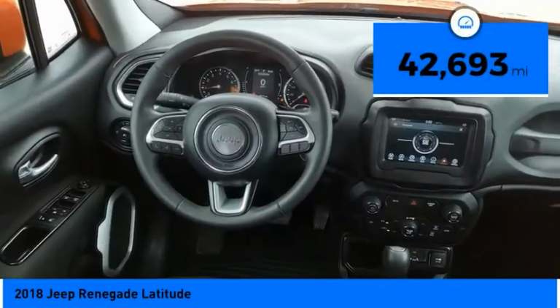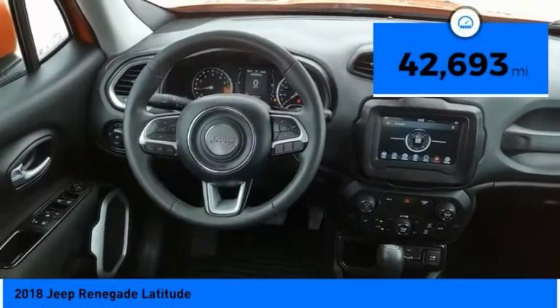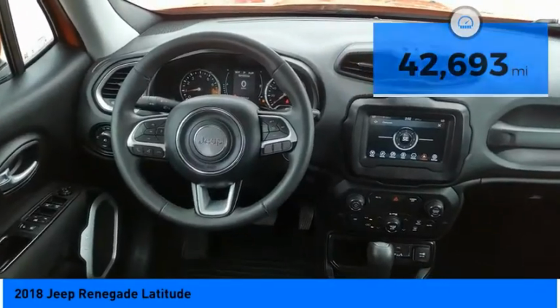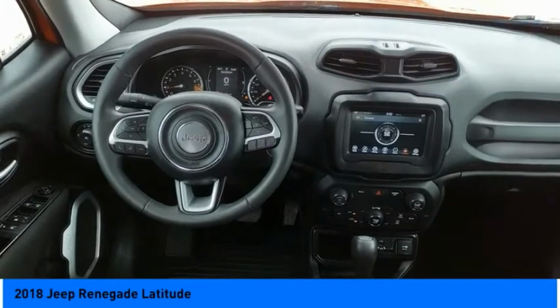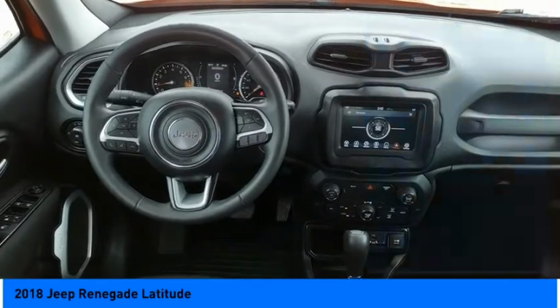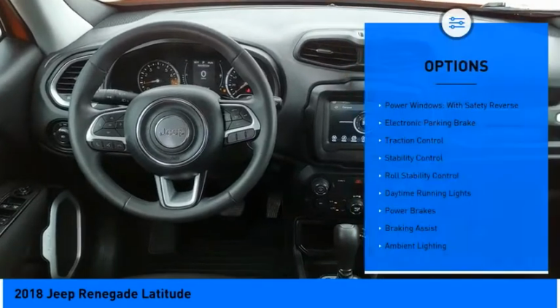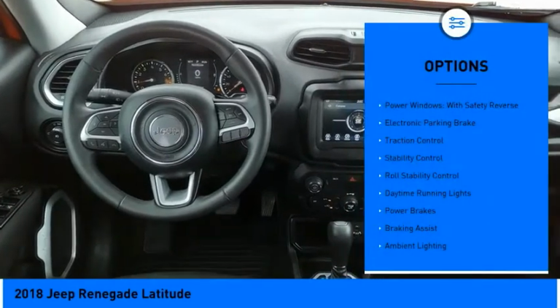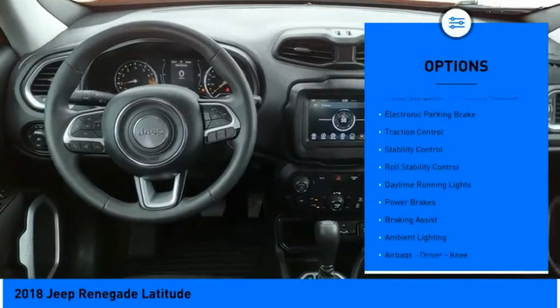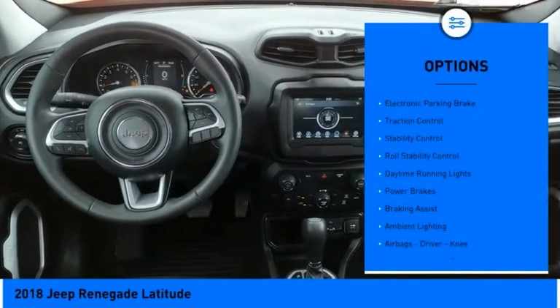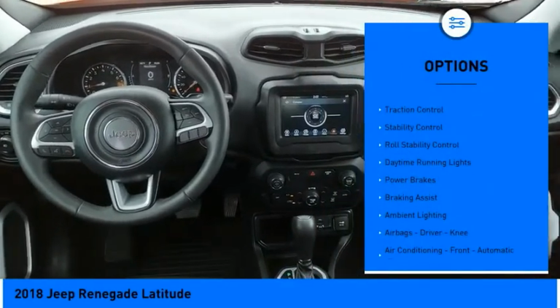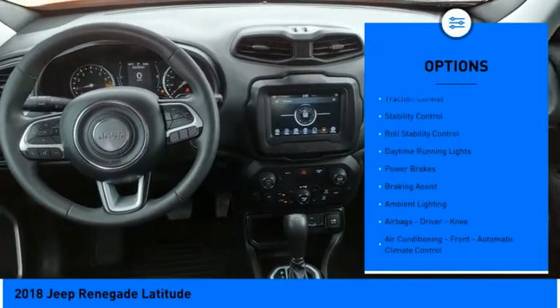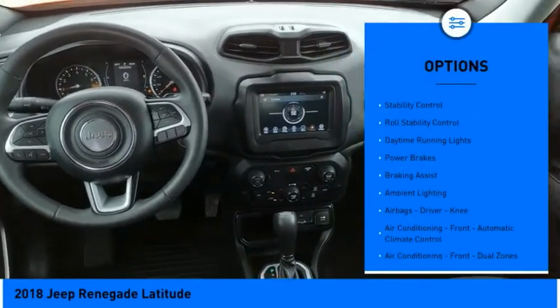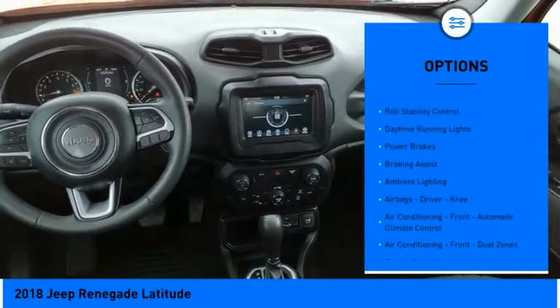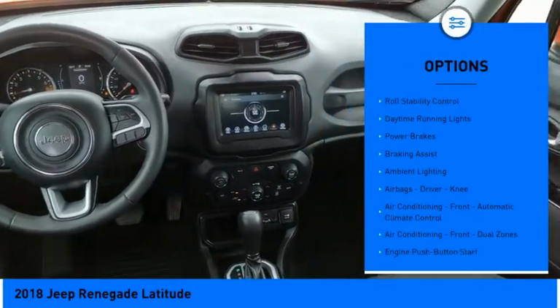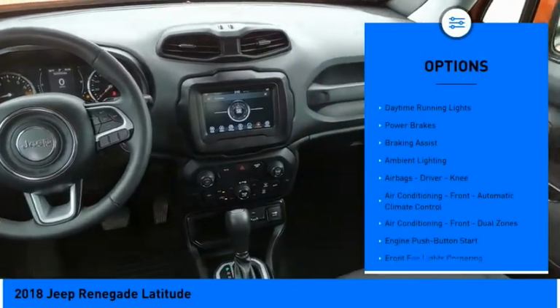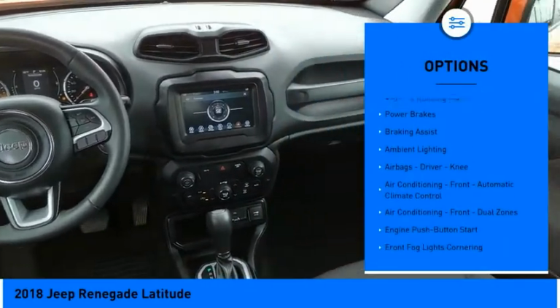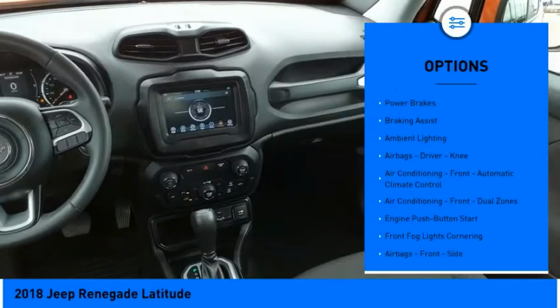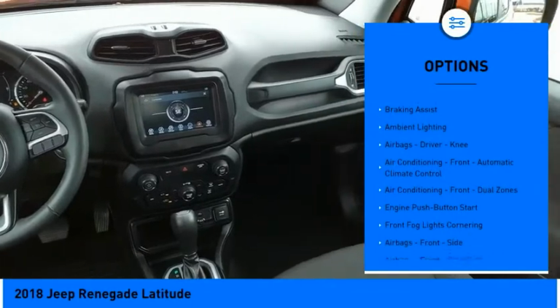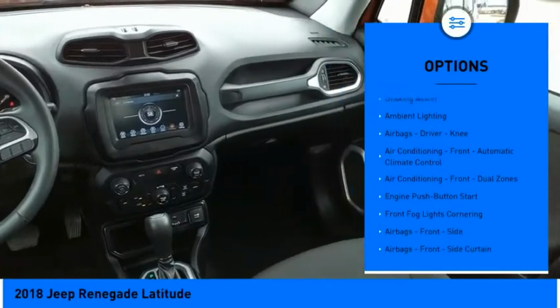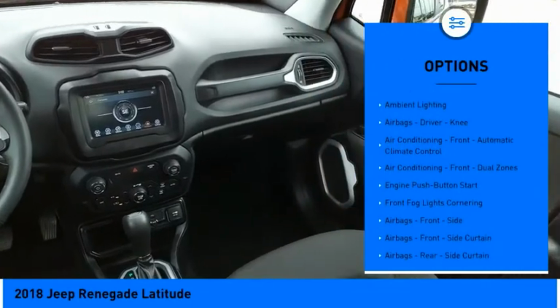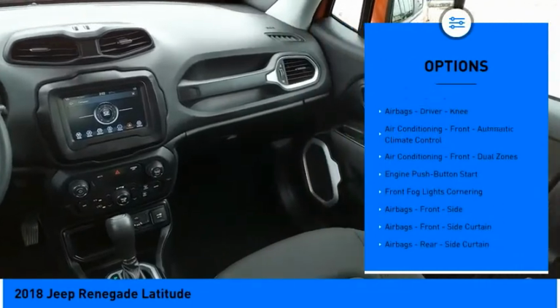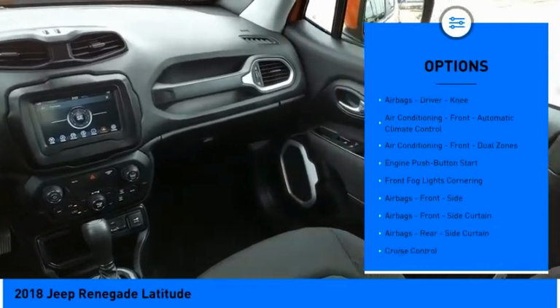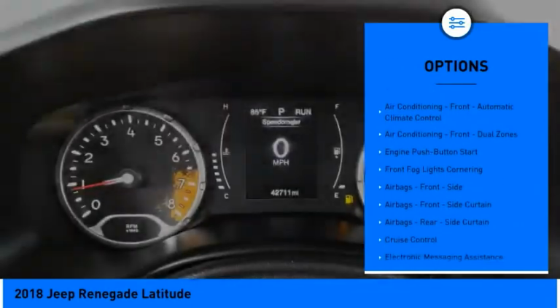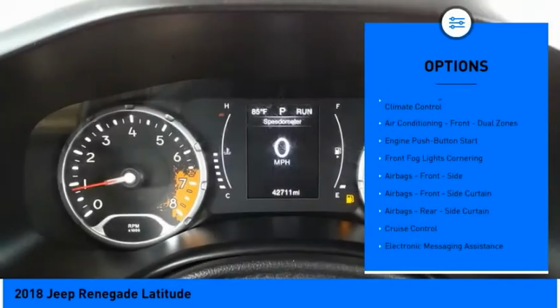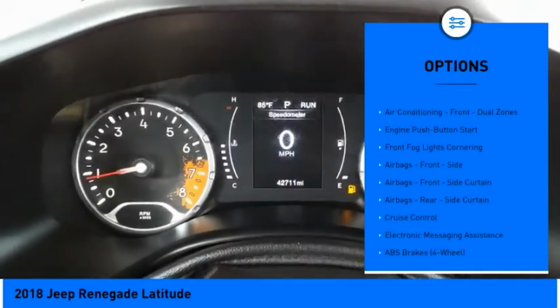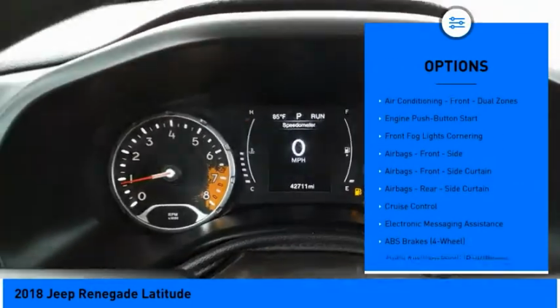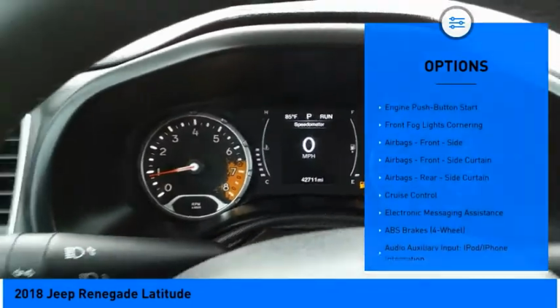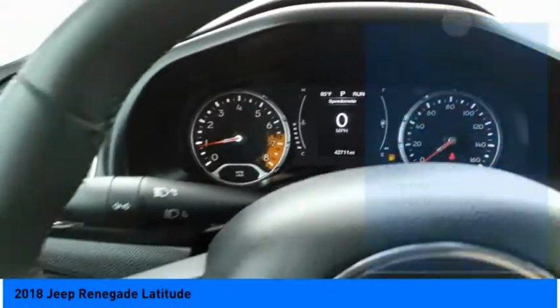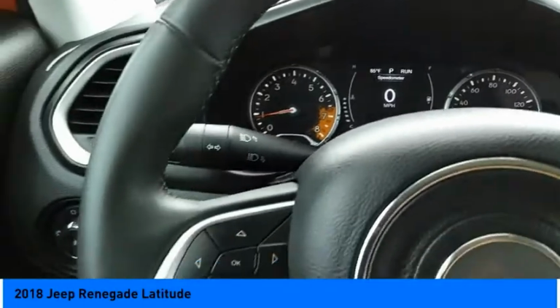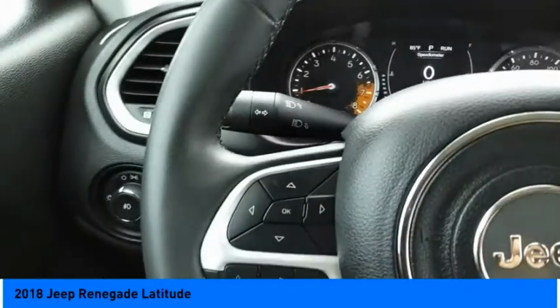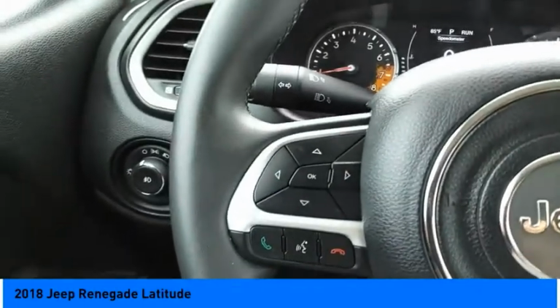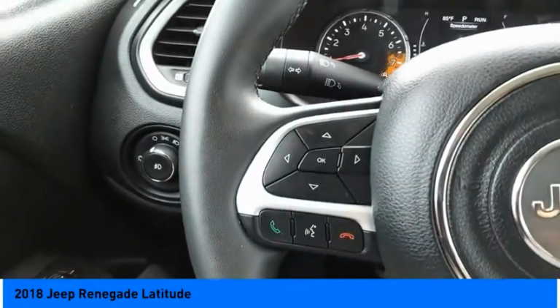Here are some of this vehicle's great options: power windows with safety reverse, electronic parking brake, traction control, stability control, roll stability control, daytime running lights, power brakes, and braking assist.